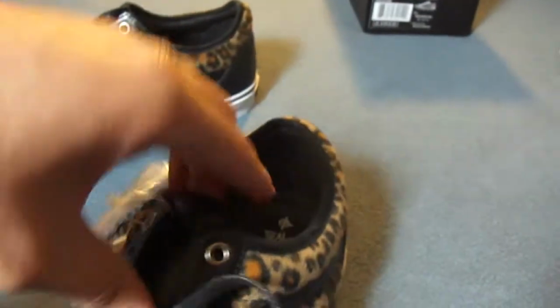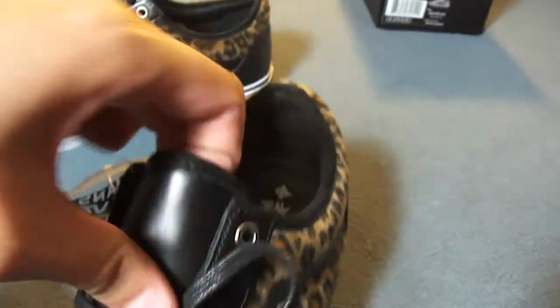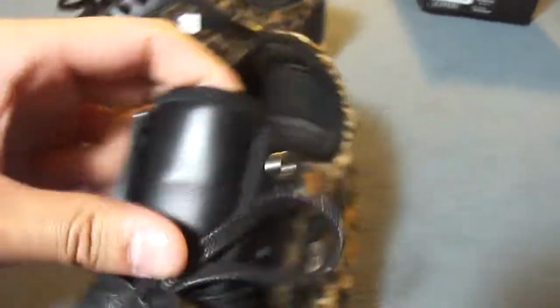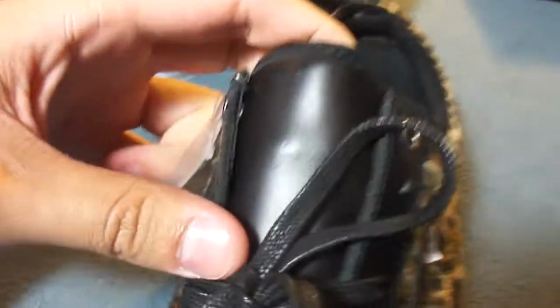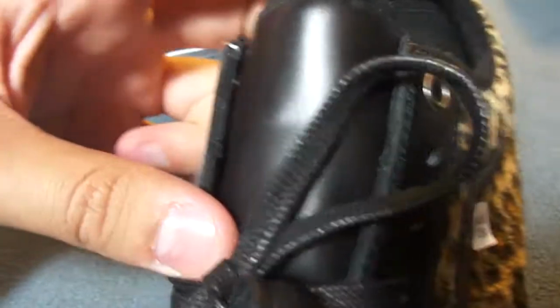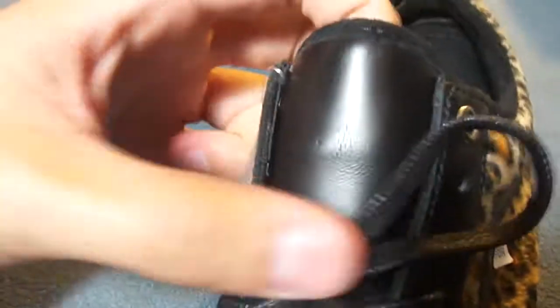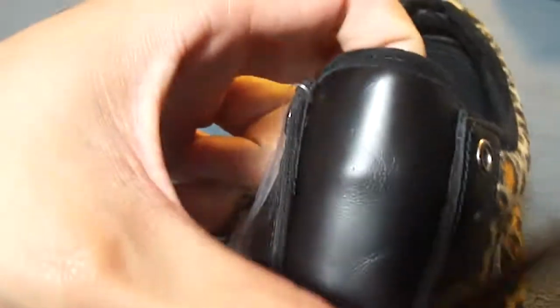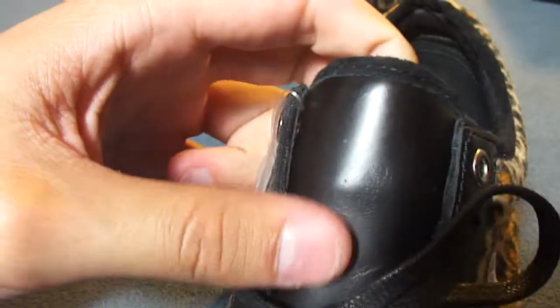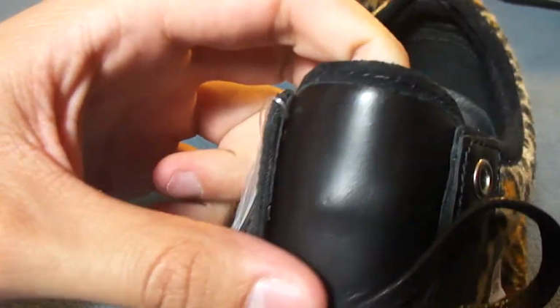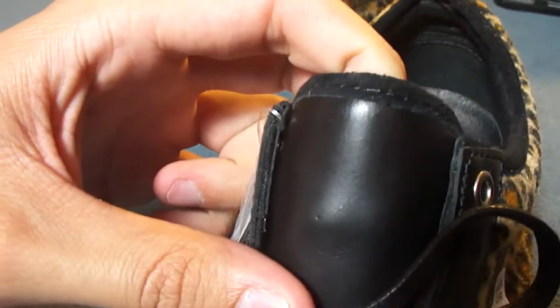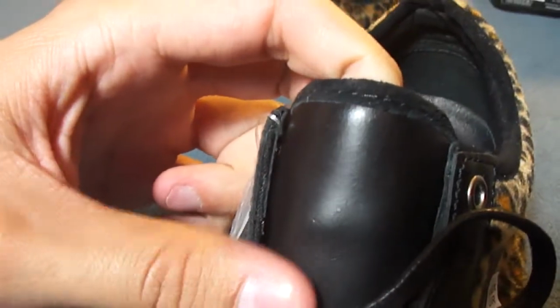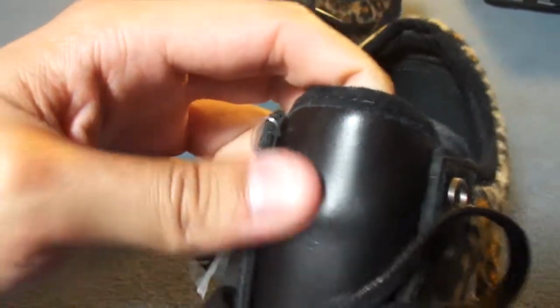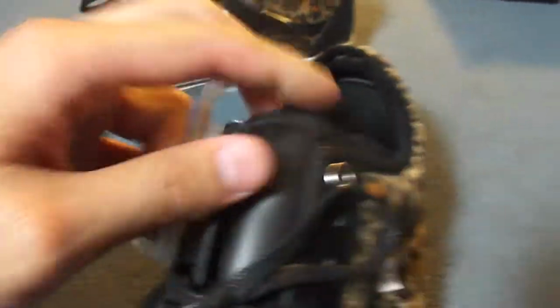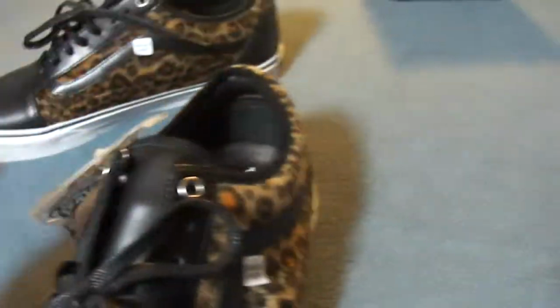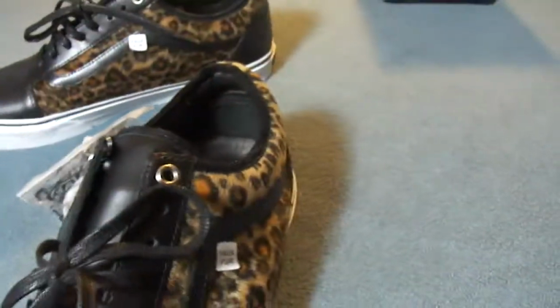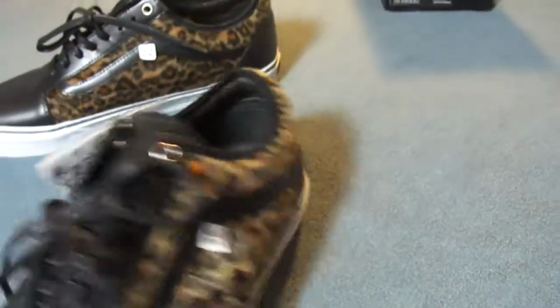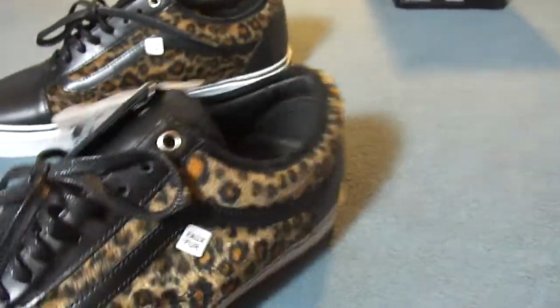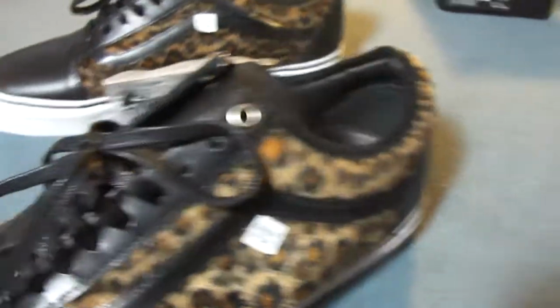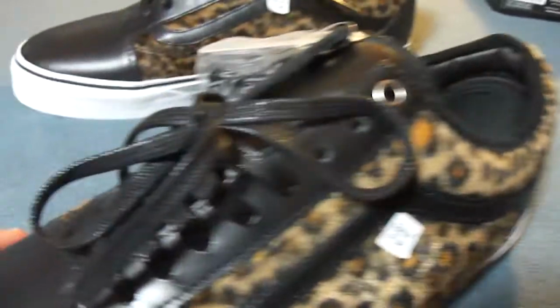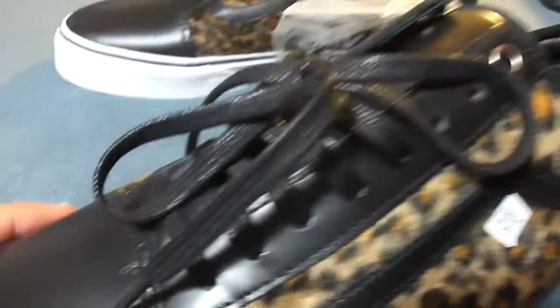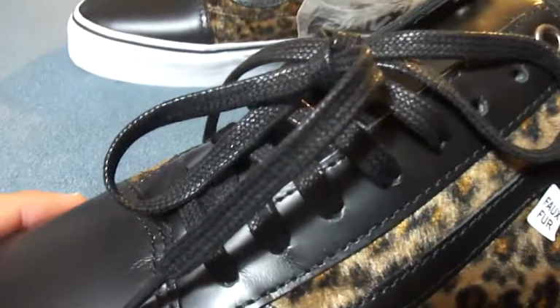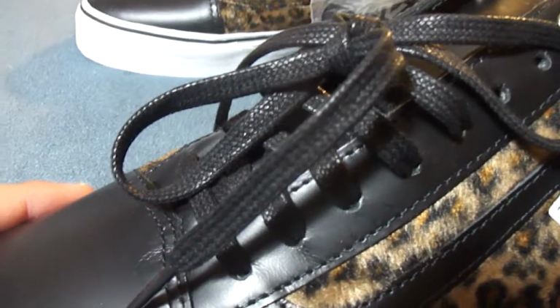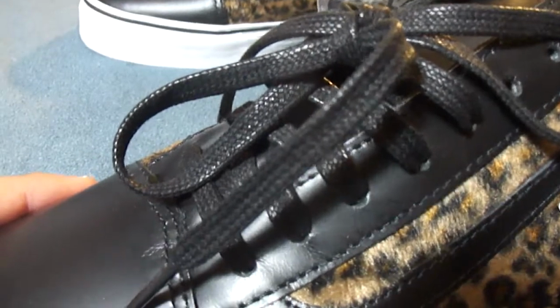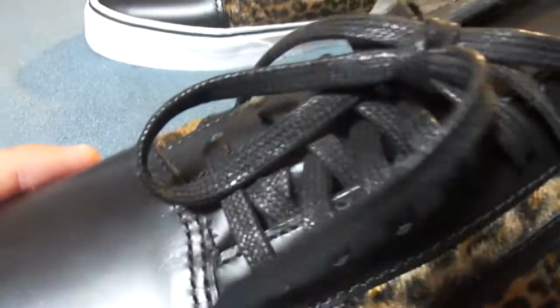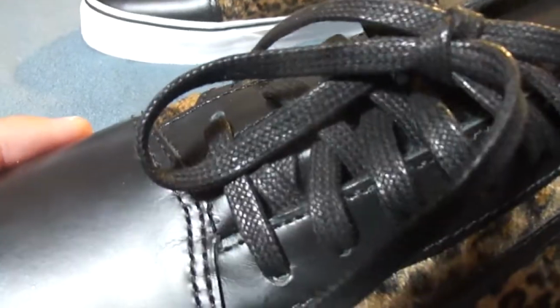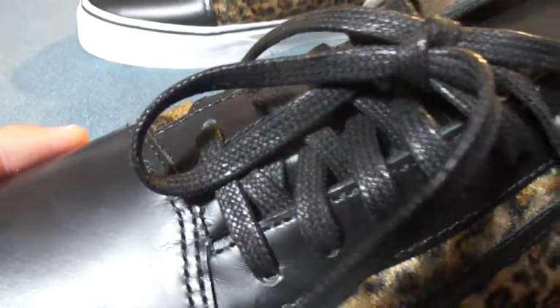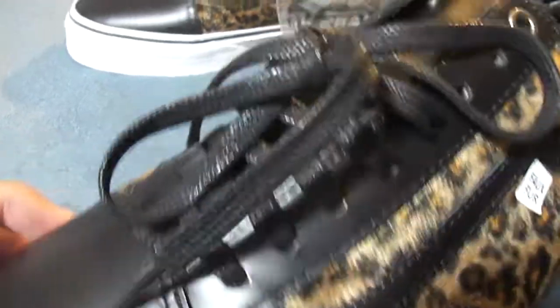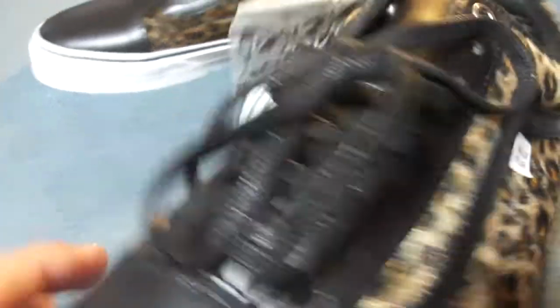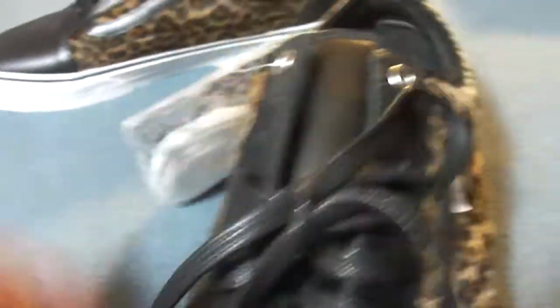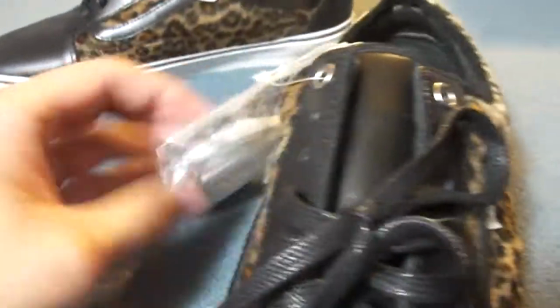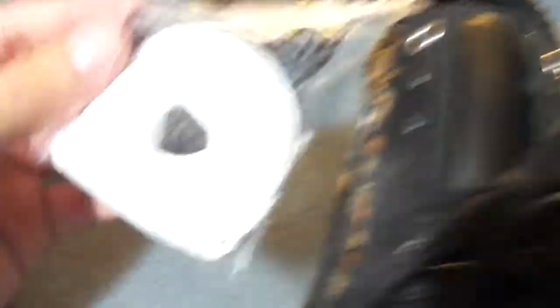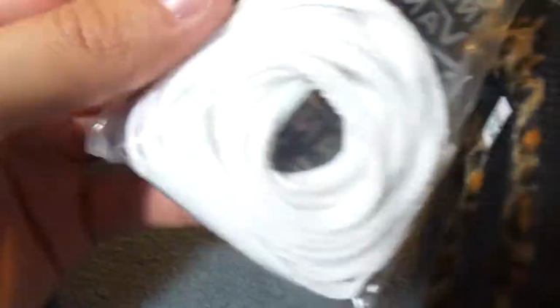That same glossy leather for the tongue. Thin wax laces, and the extra laces are white.